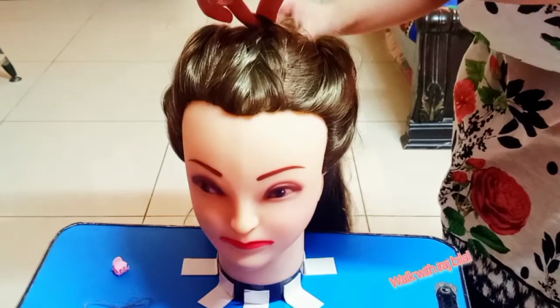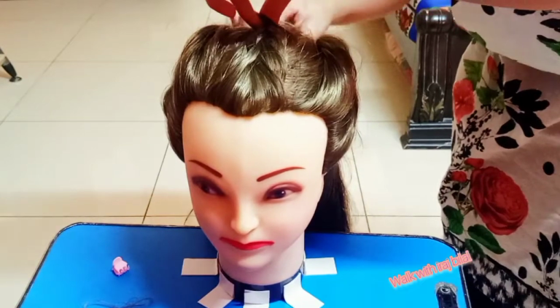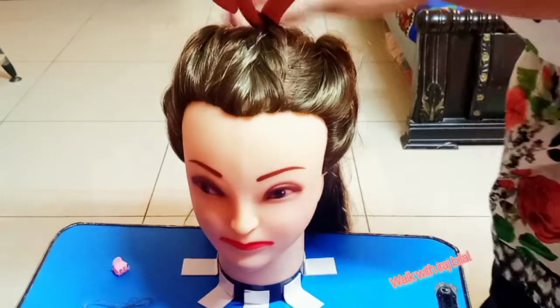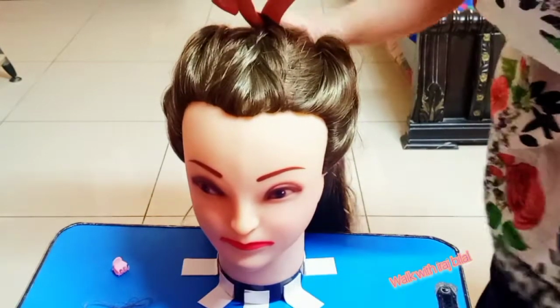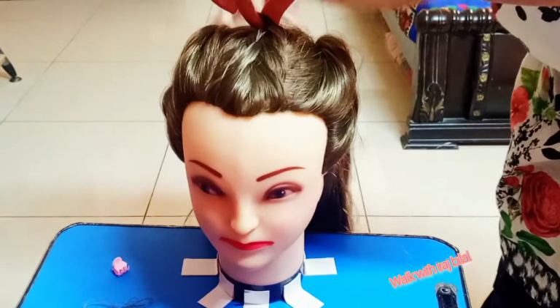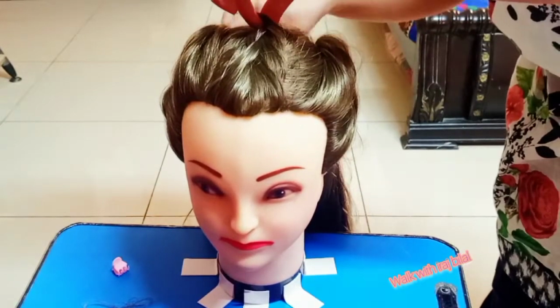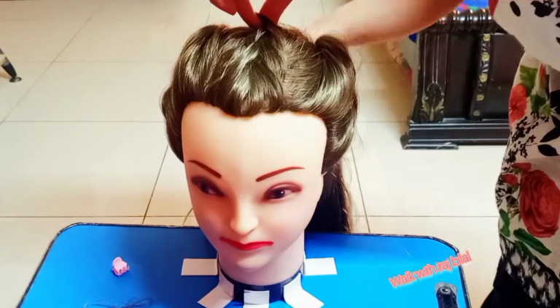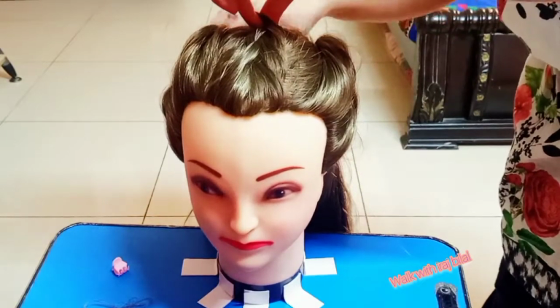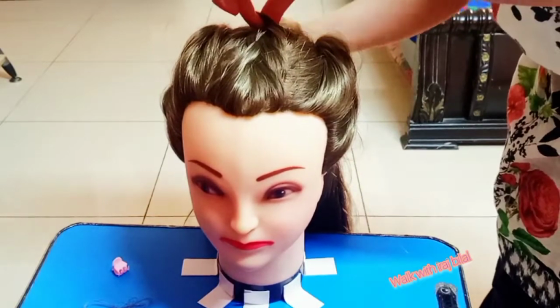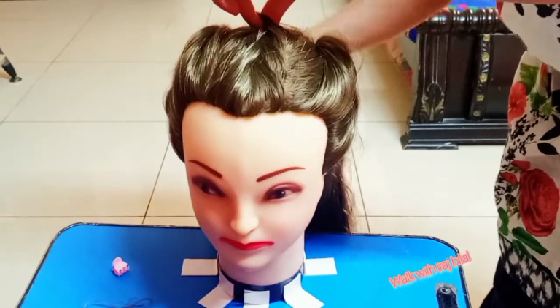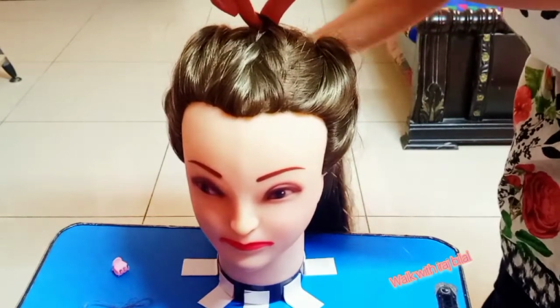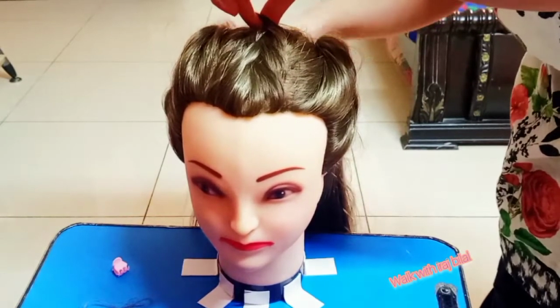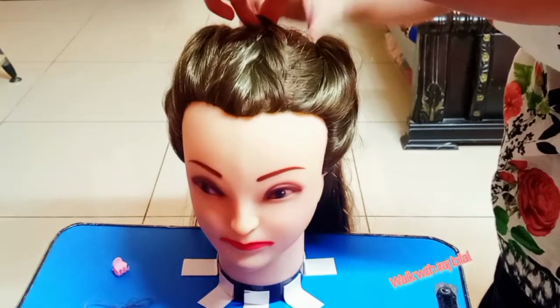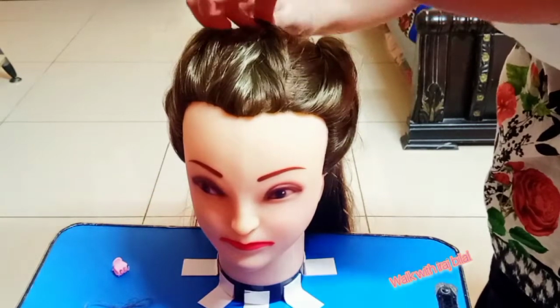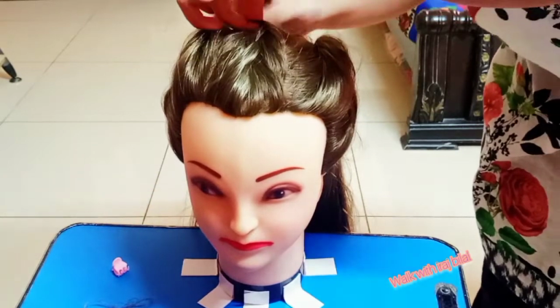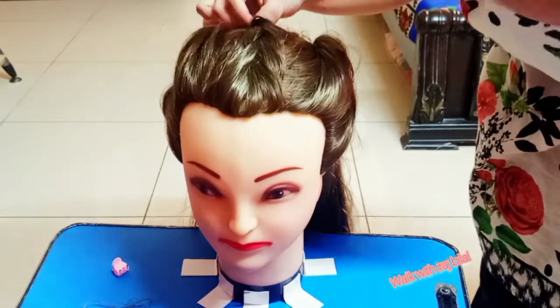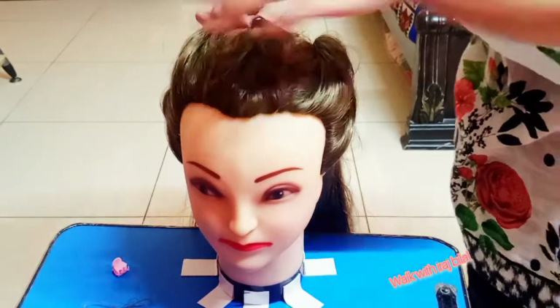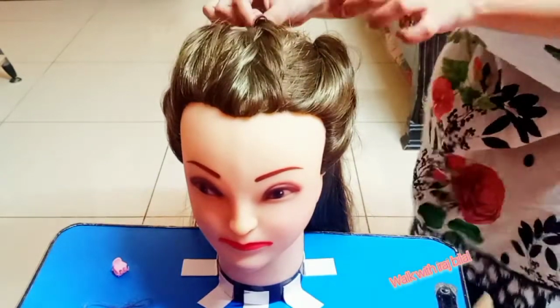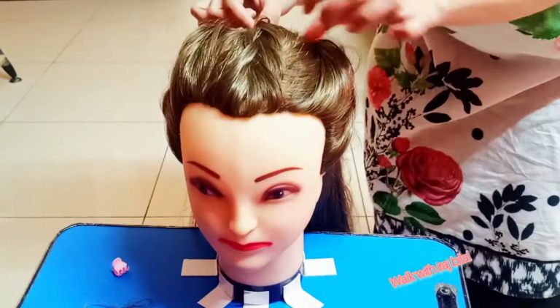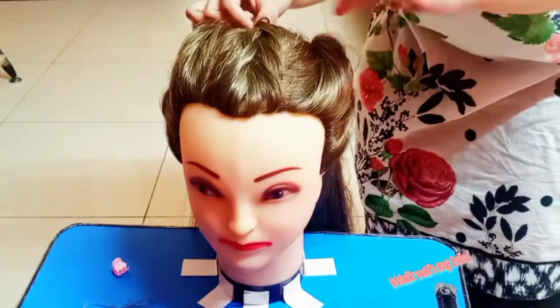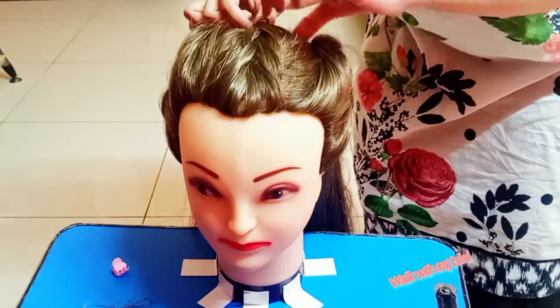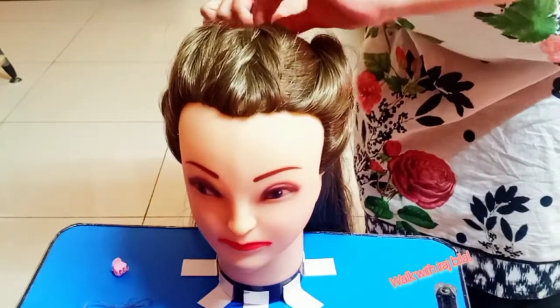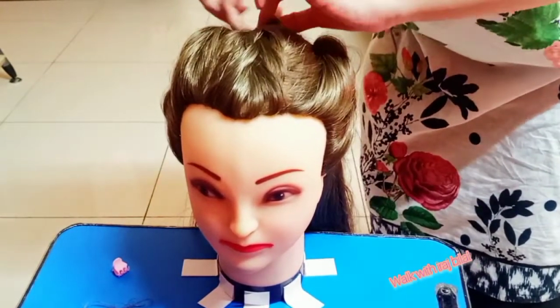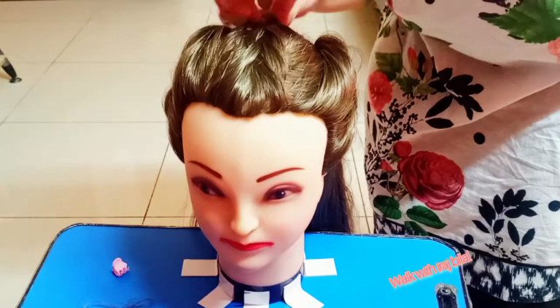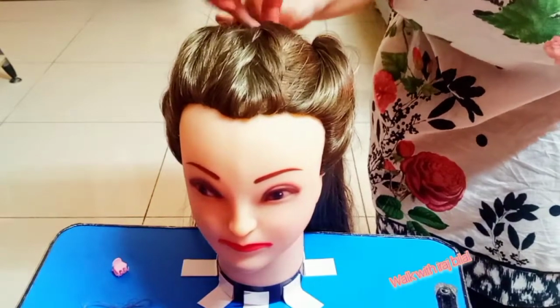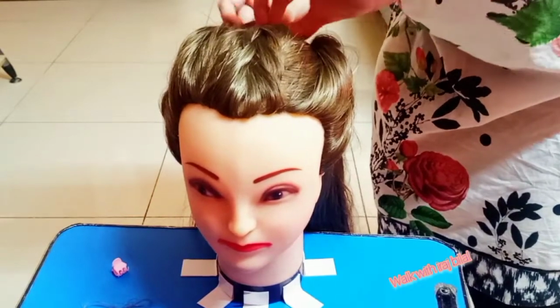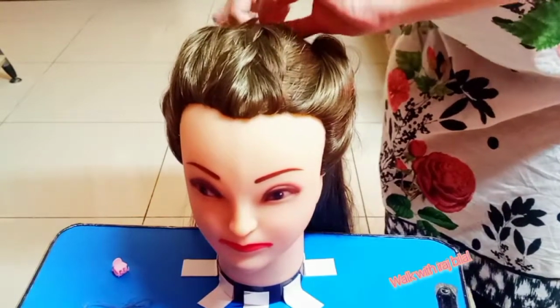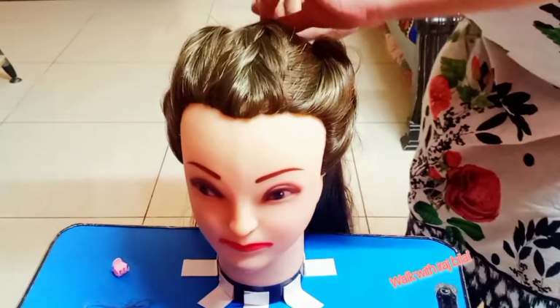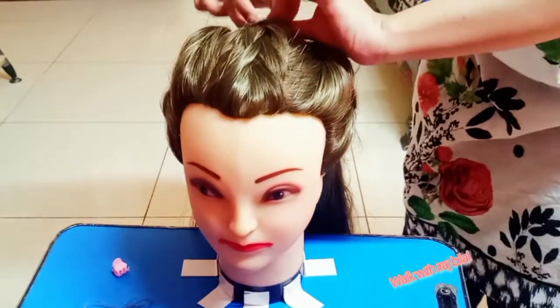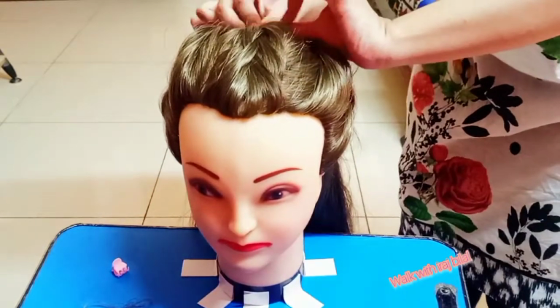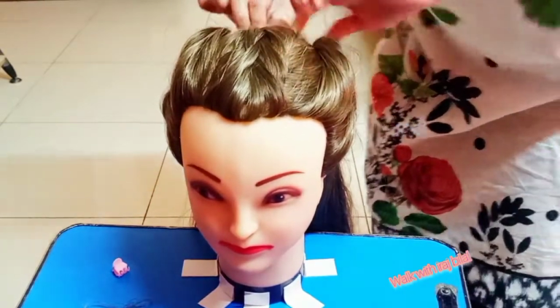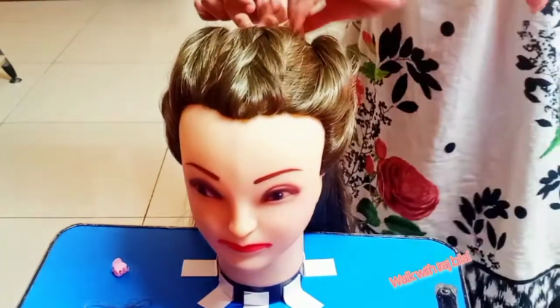You can add a fancy clip, a catcher, some beads, or just bobby pins. It is up to you and also depends on the function or event you are going to.